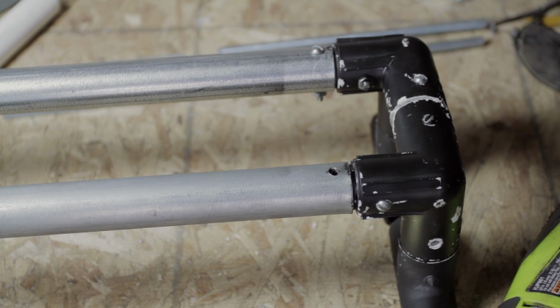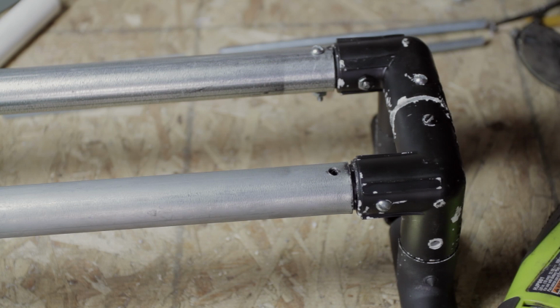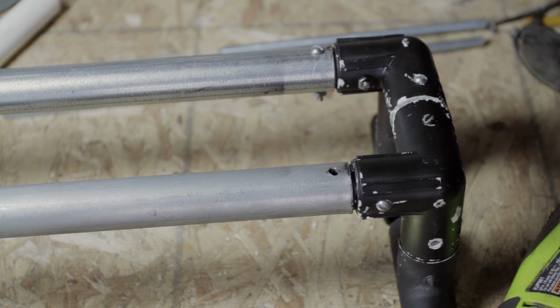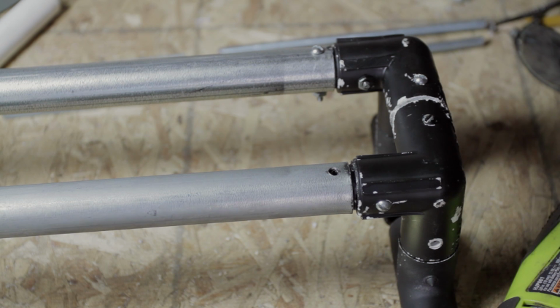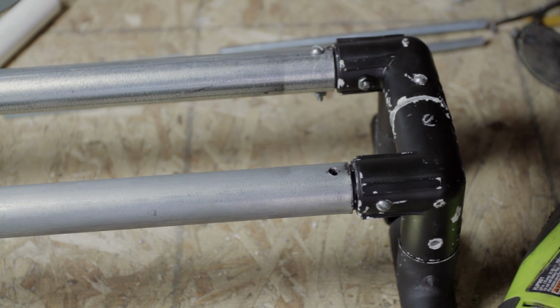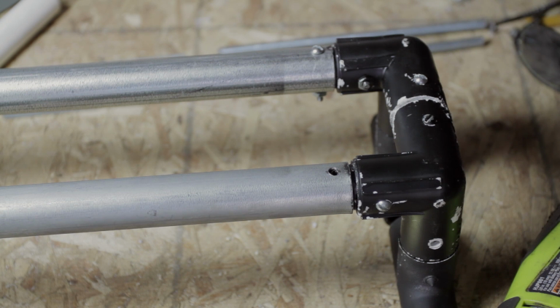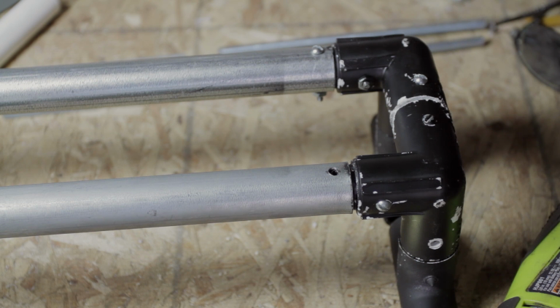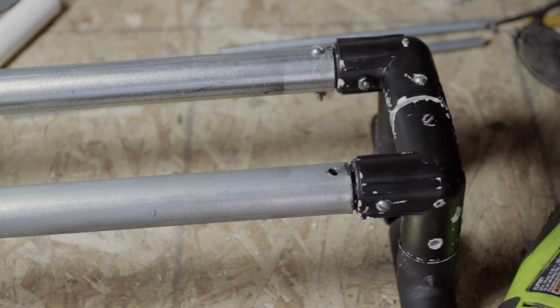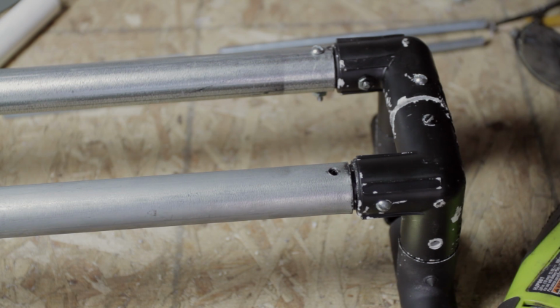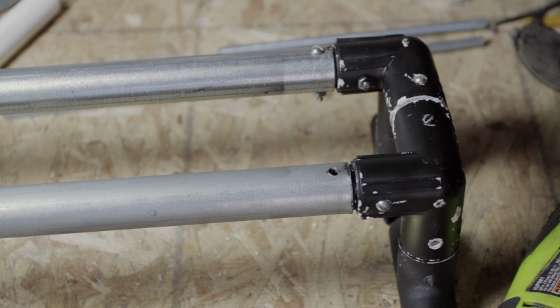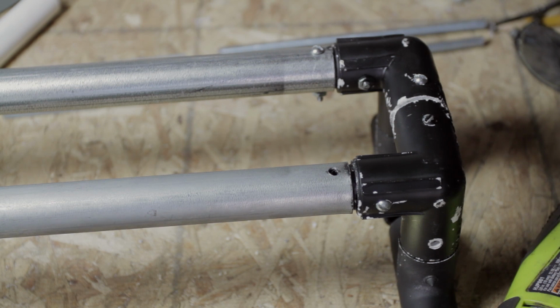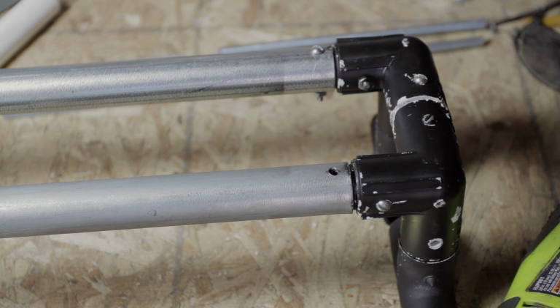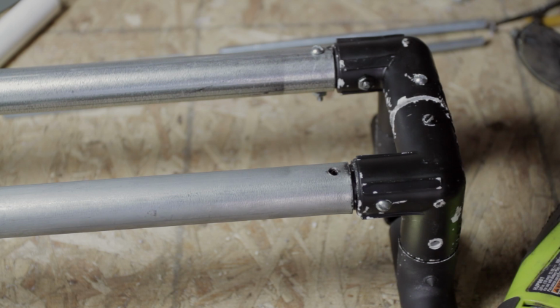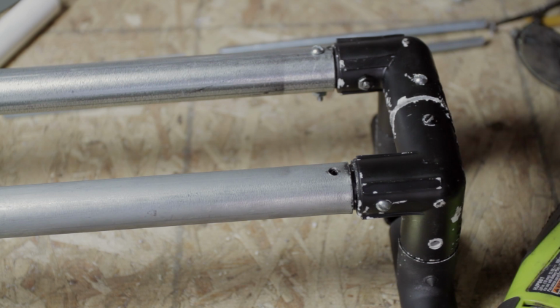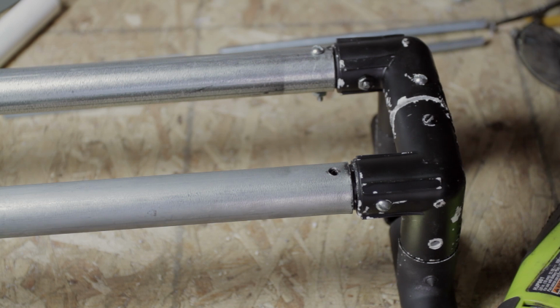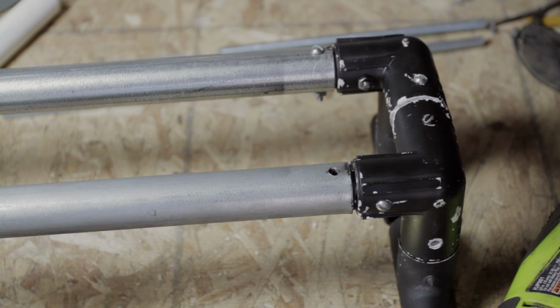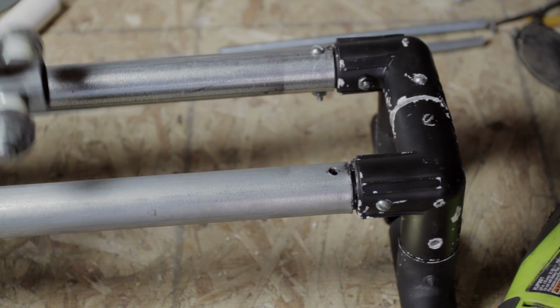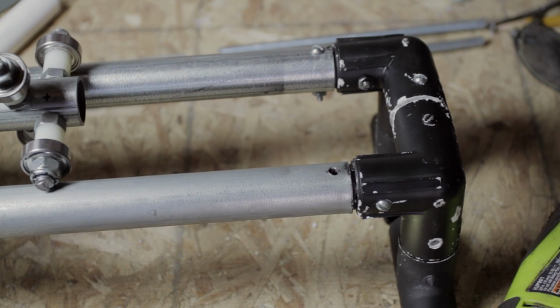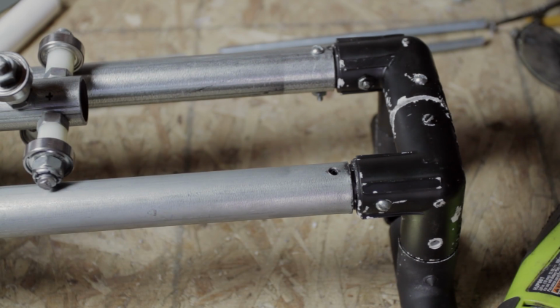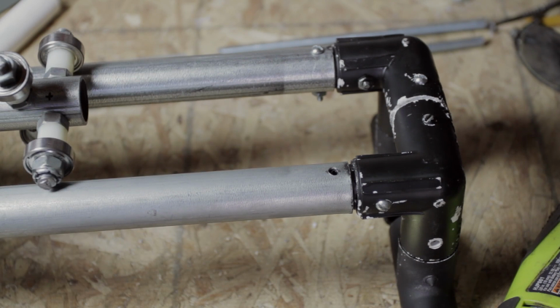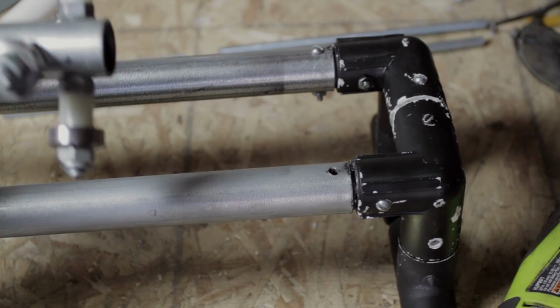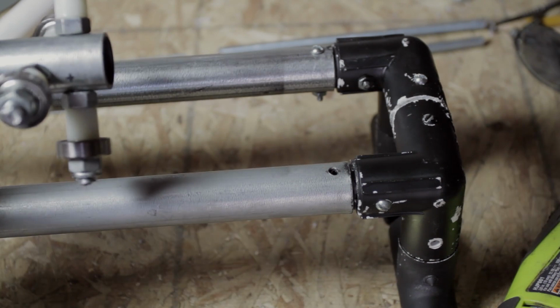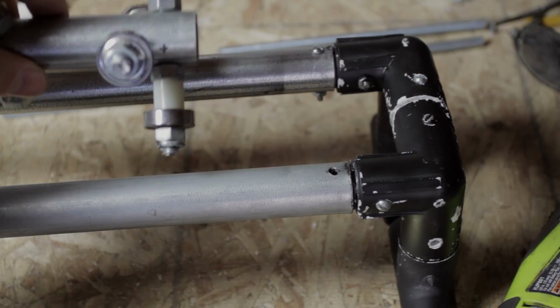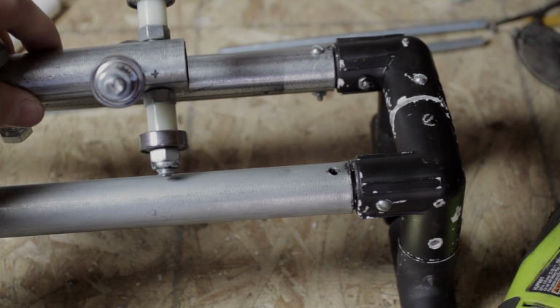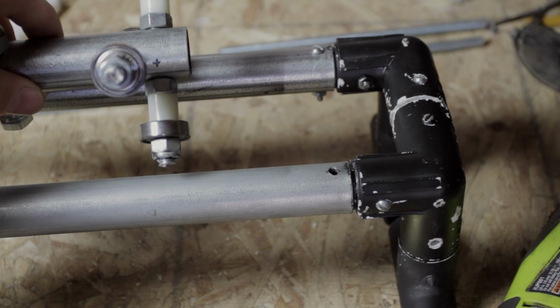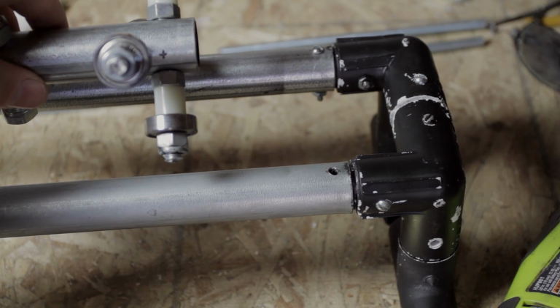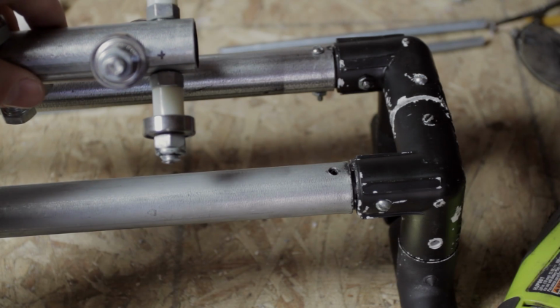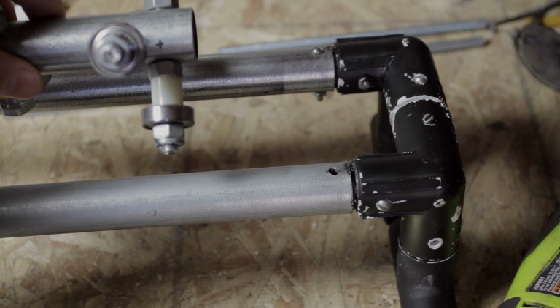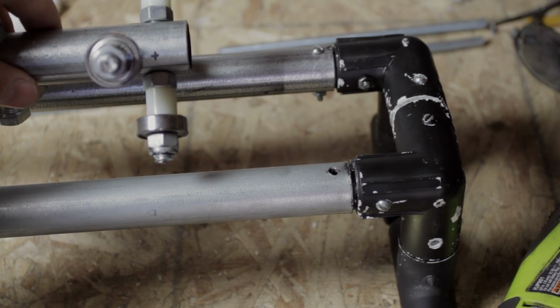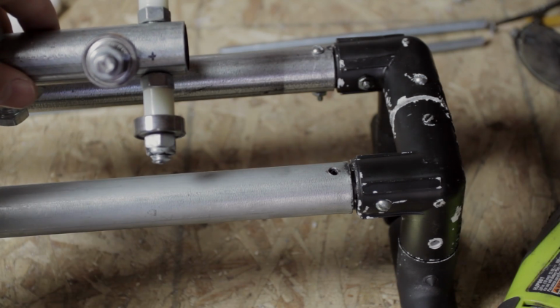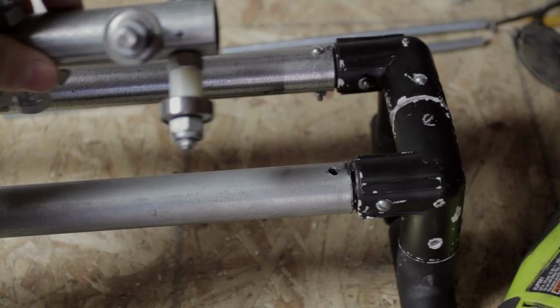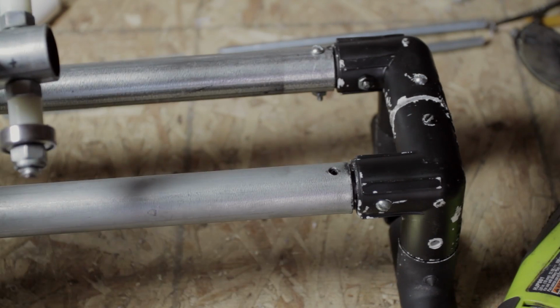Now we're going to talk about what you need to do if you're interested in motorizing this rig. So instead of just having the cart slide along the track manually, we're going to actually have a motor pull it along the track.